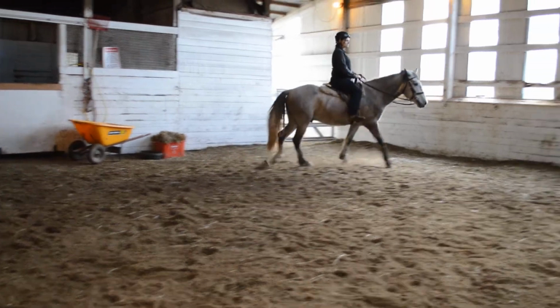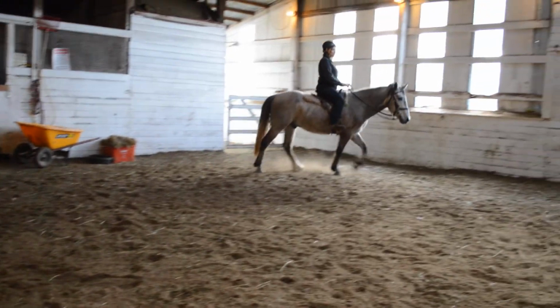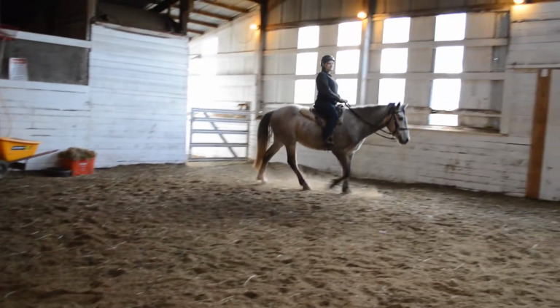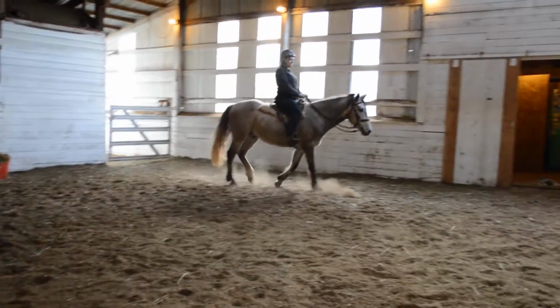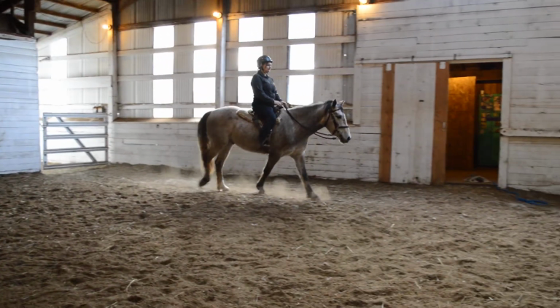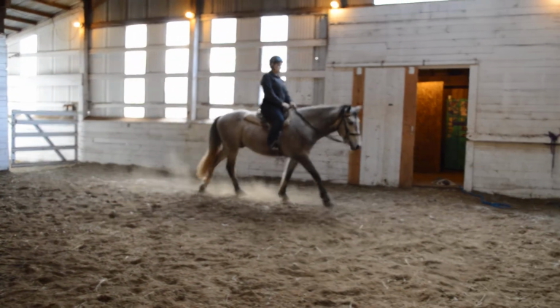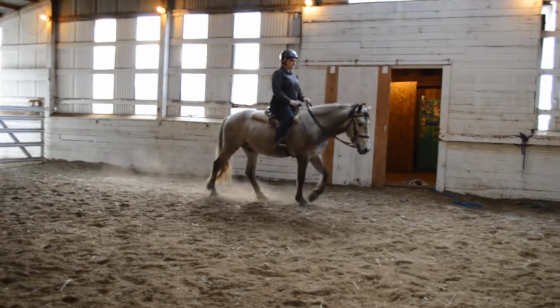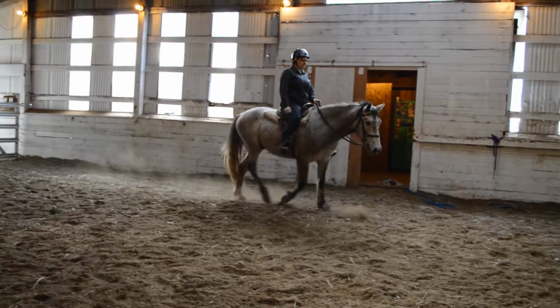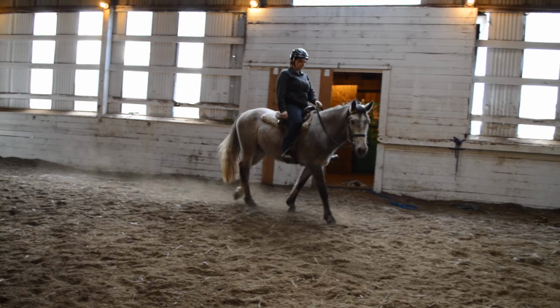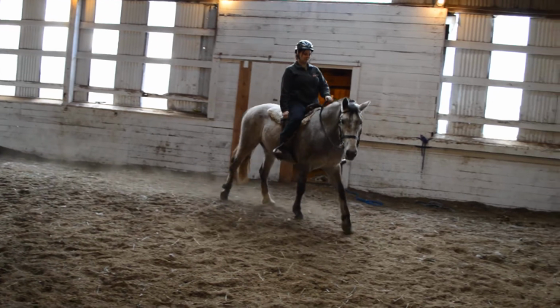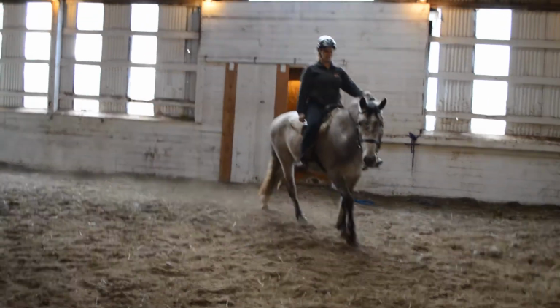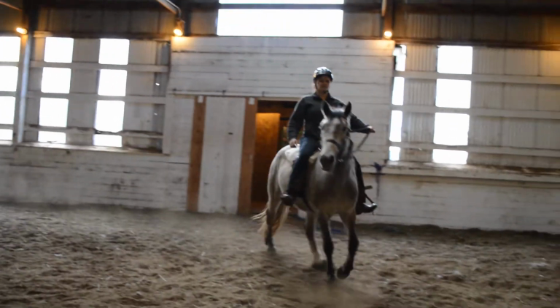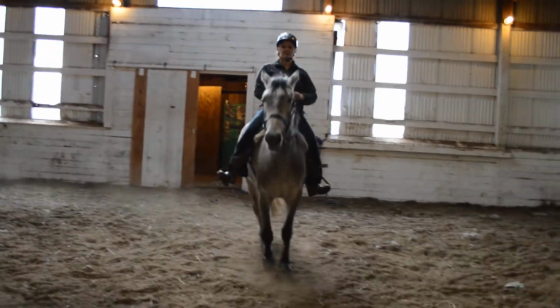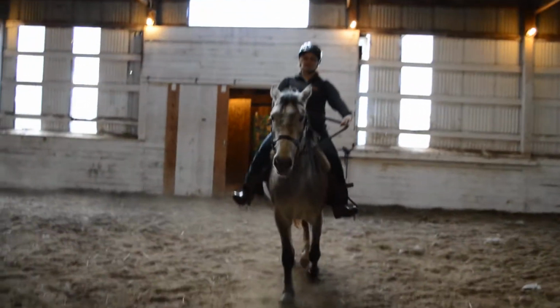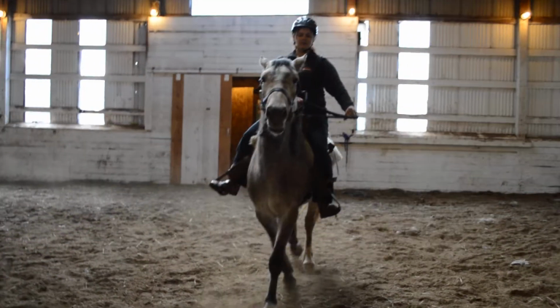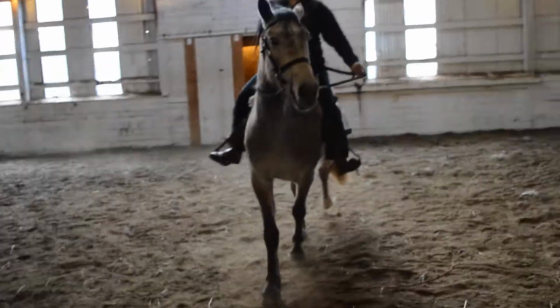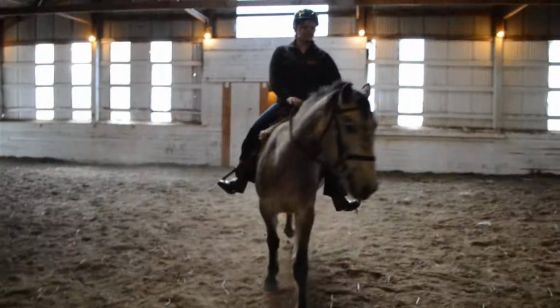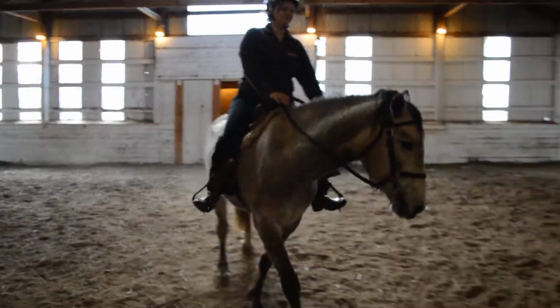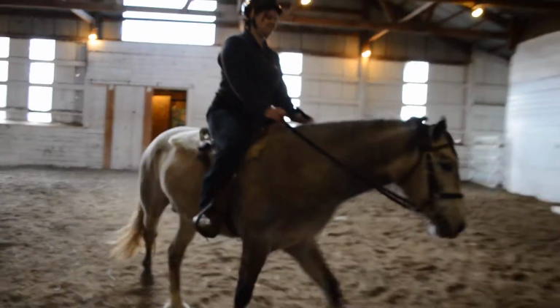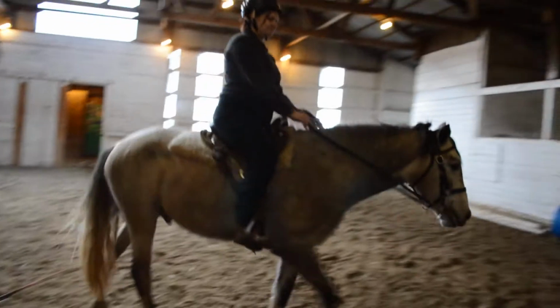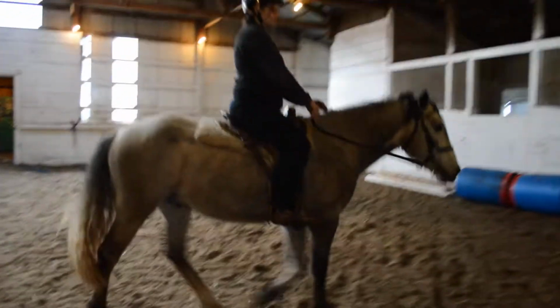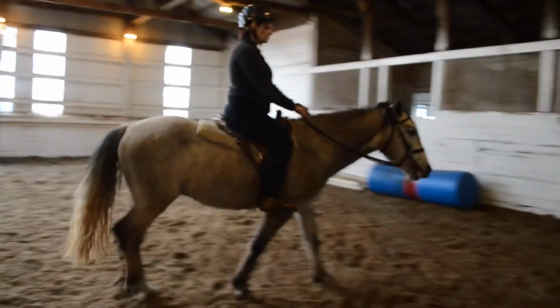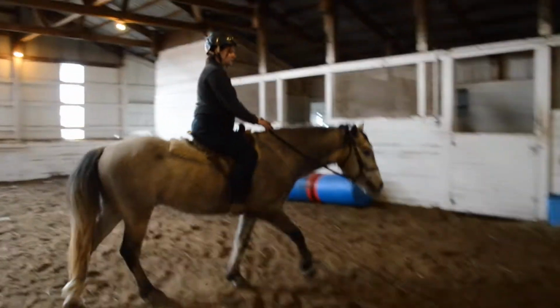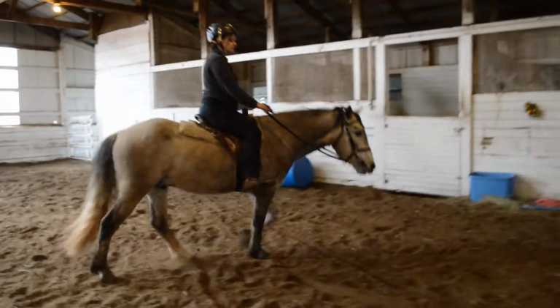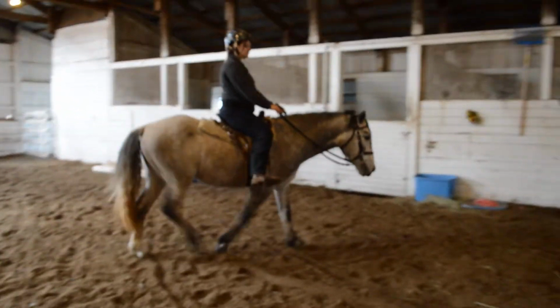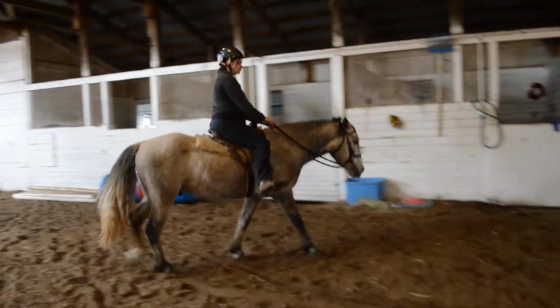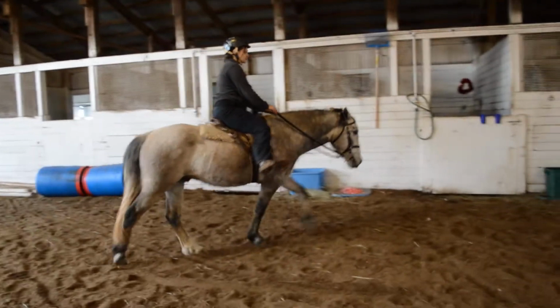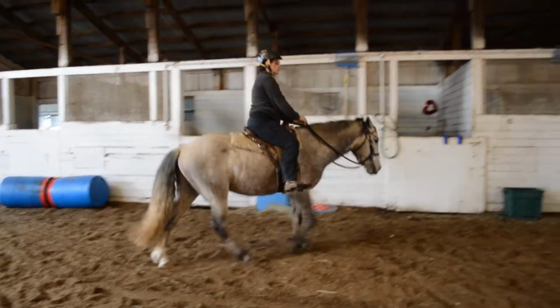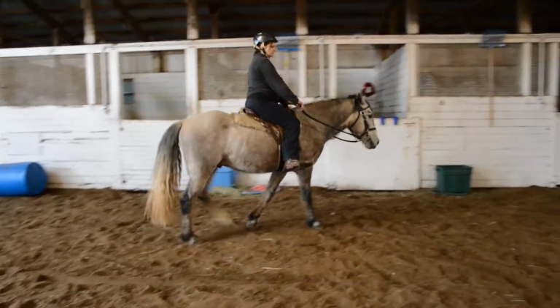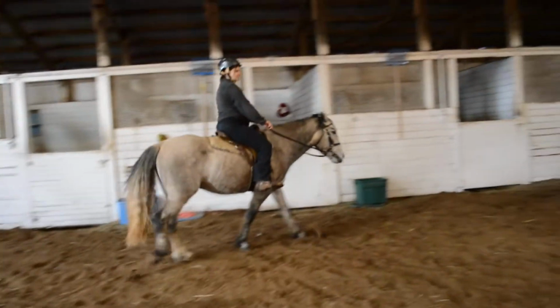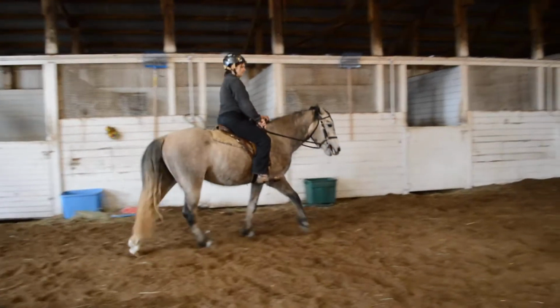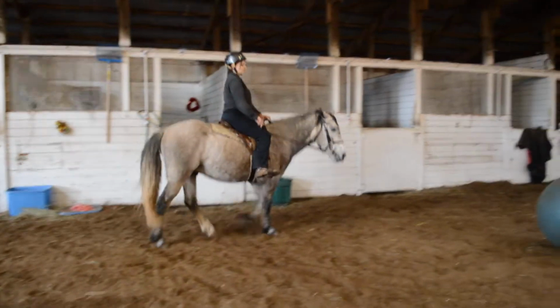And there it goes. He doesn't neck ring yet. See if you can do a big, wide circle around me, using your inside rein.